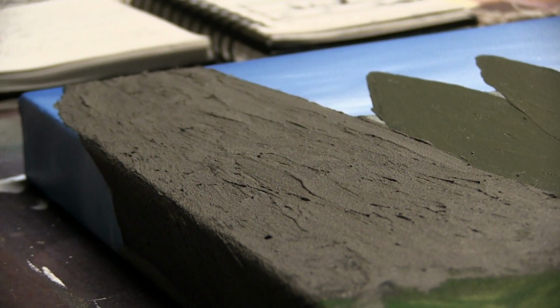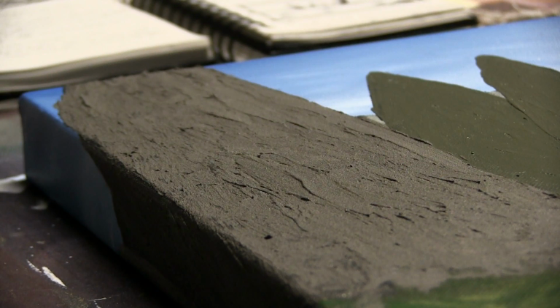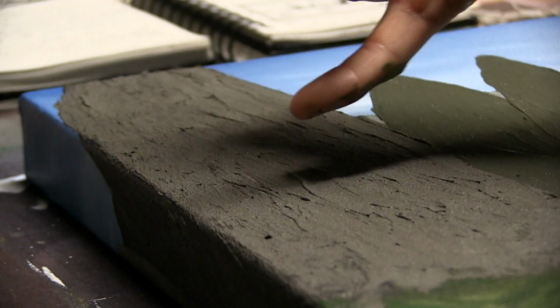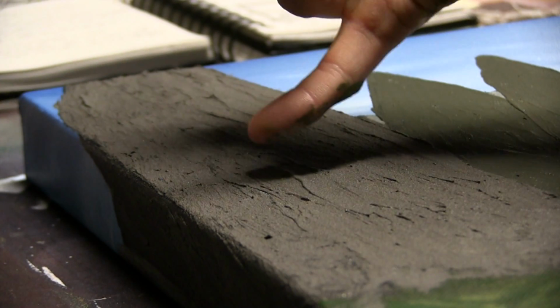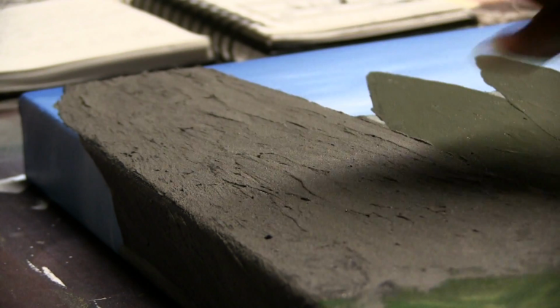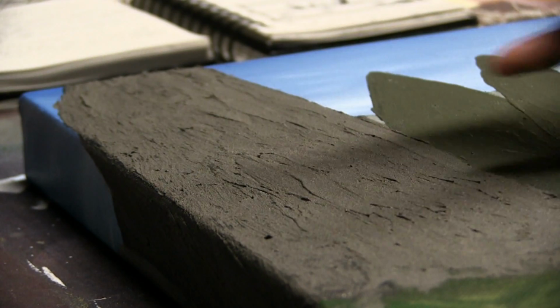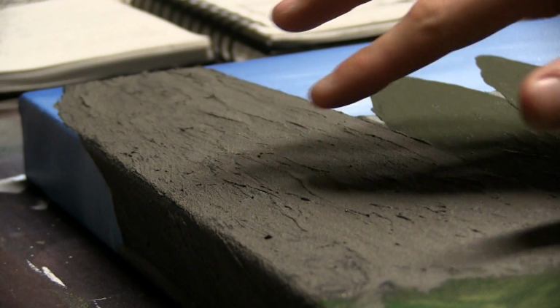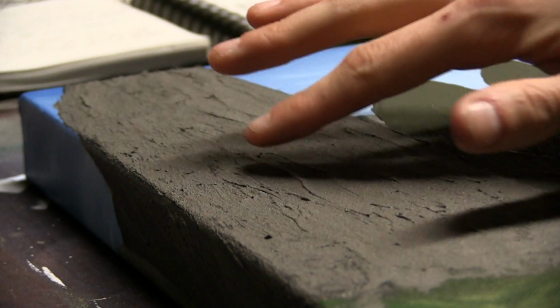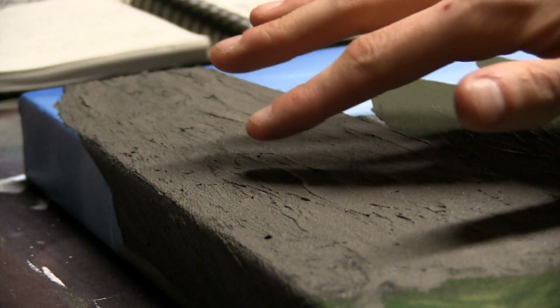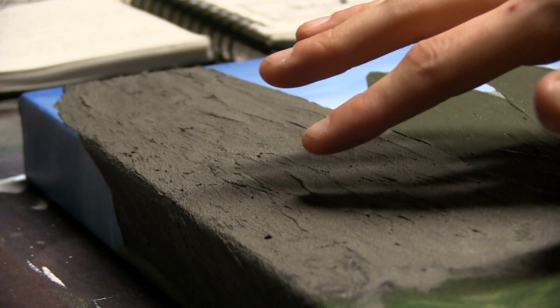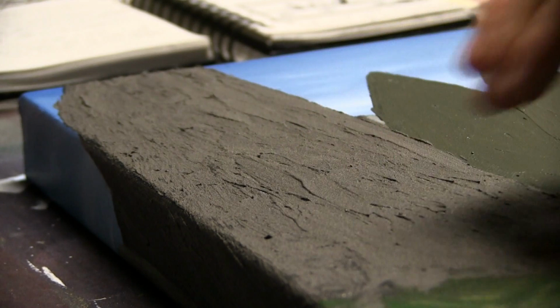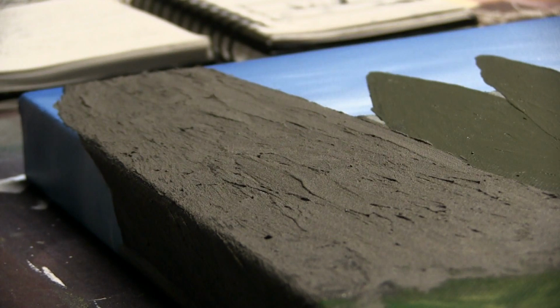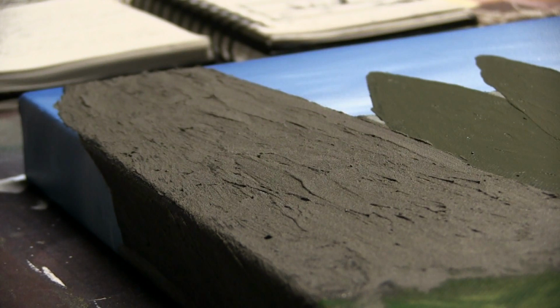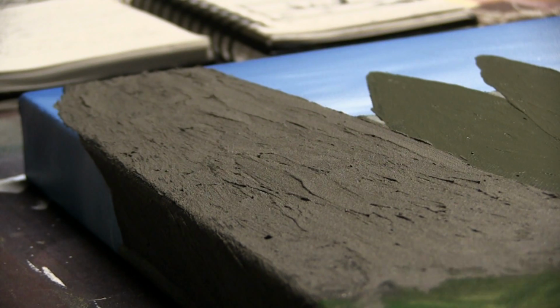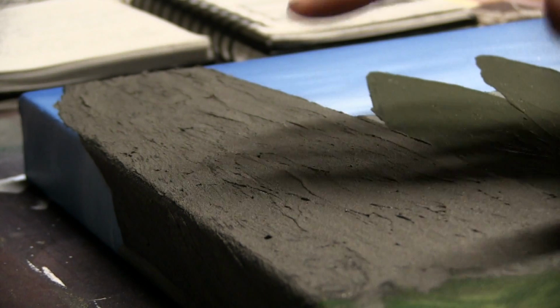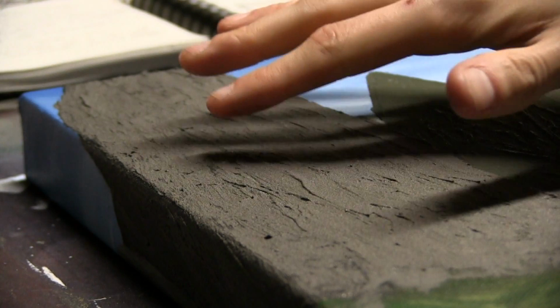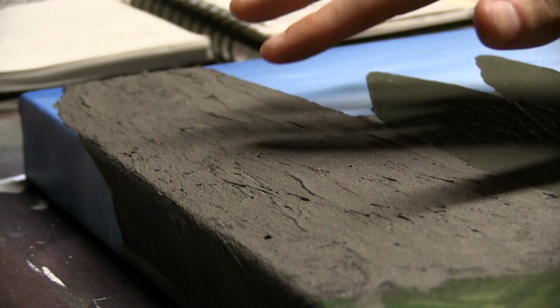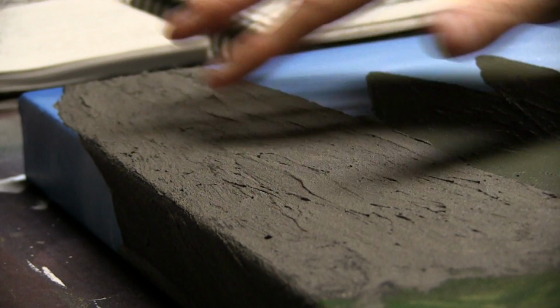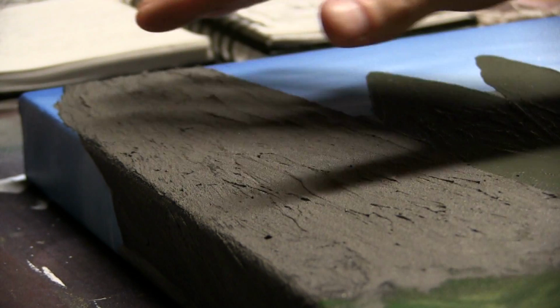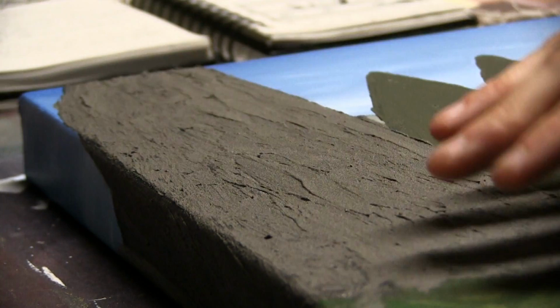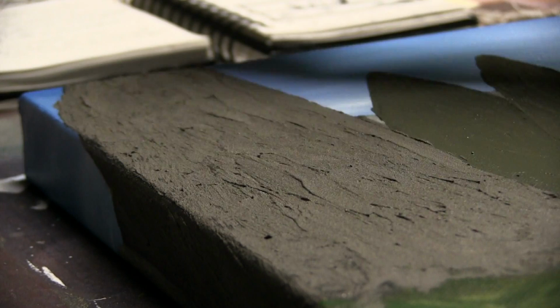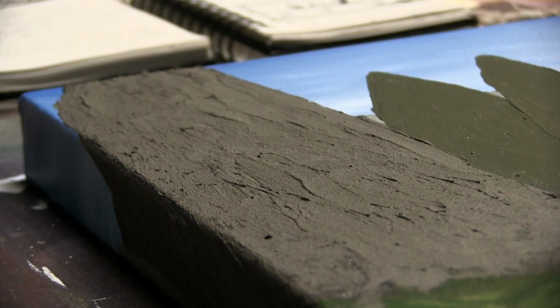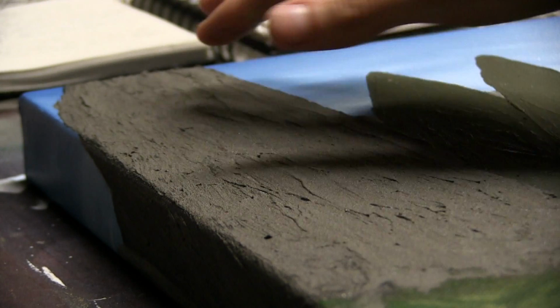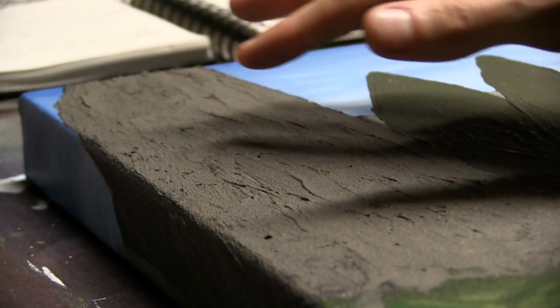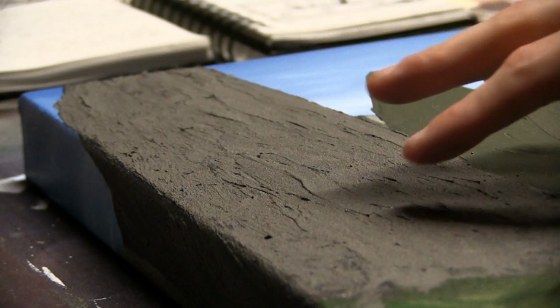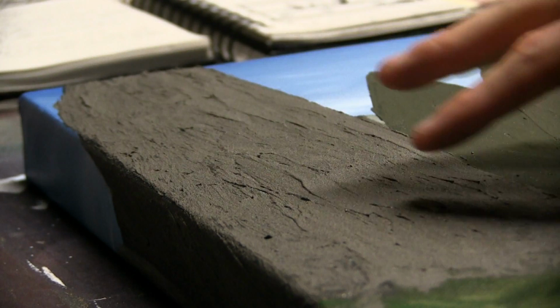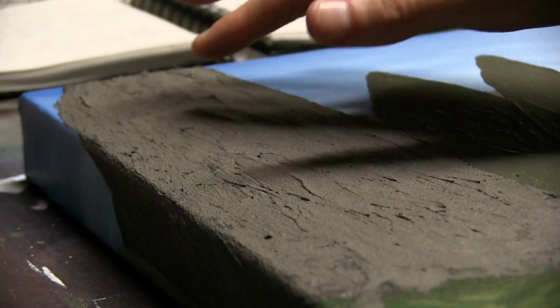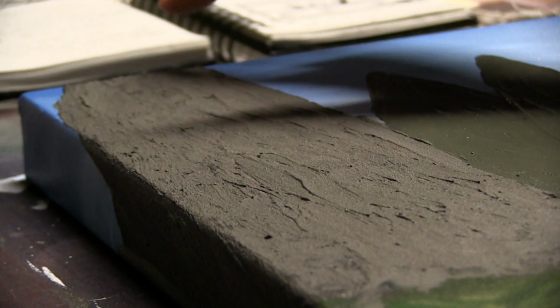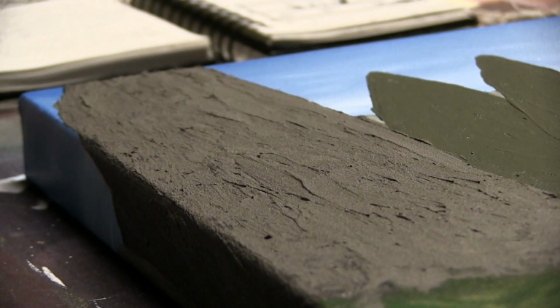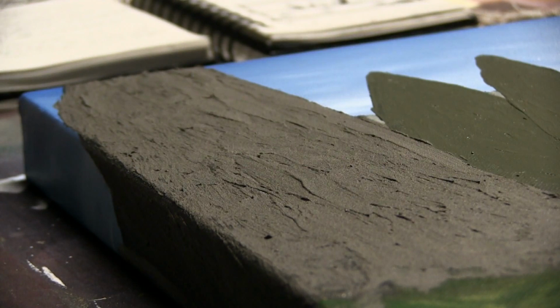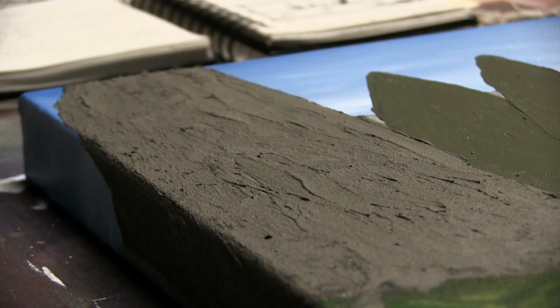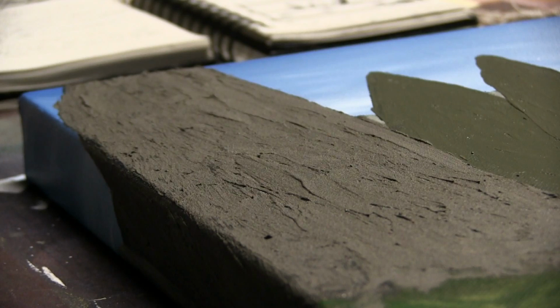And one more time, I just want to zoom in here to really show you this texture. I mean, this is thick, thick paint here. Don't touch it, it's wet. And brush apply — because if you're knife applying, you're not going to get all these little variations in here, all these little bumps. And that's exactly what you want for this technique to work.